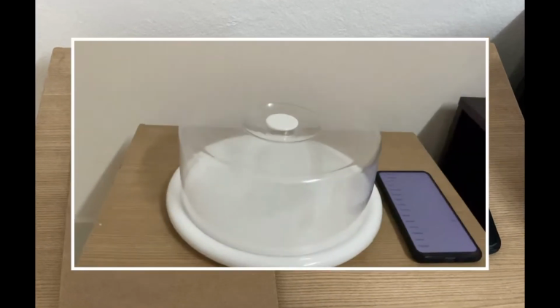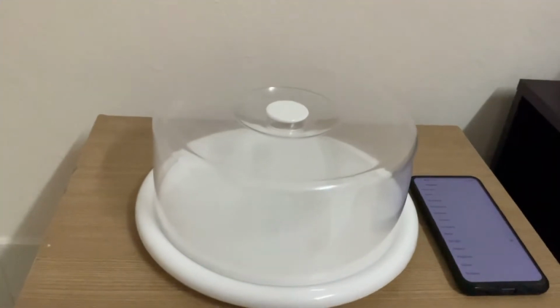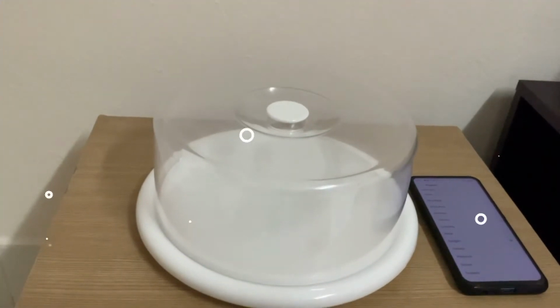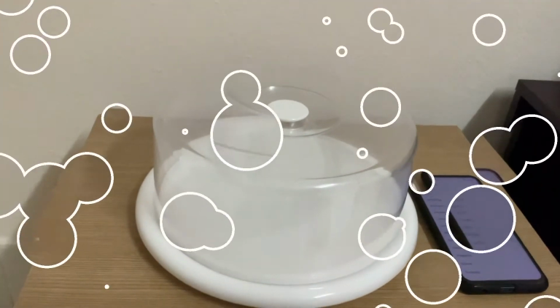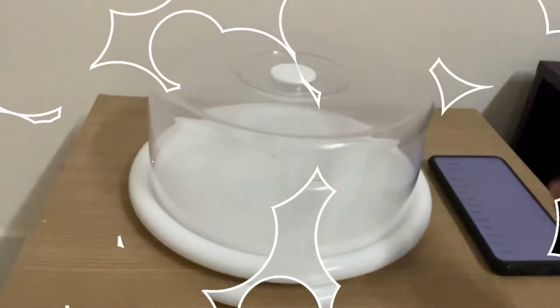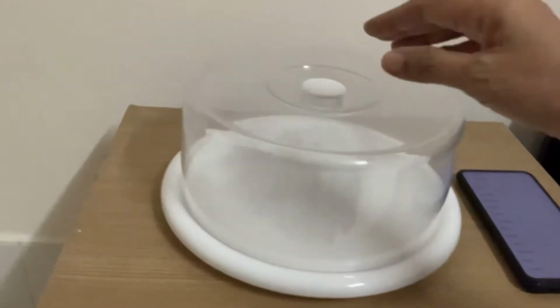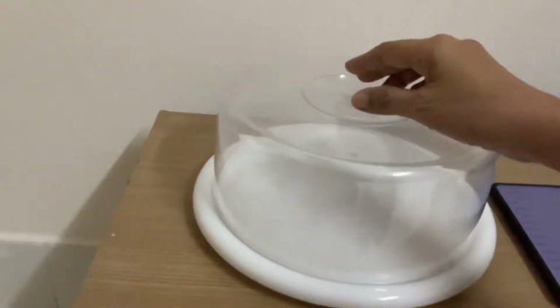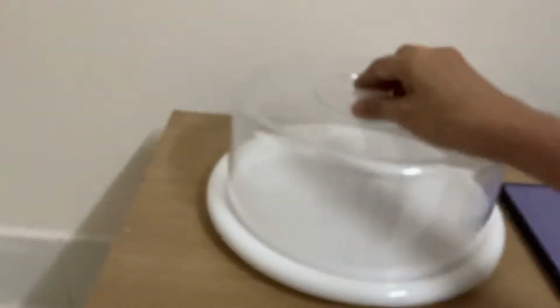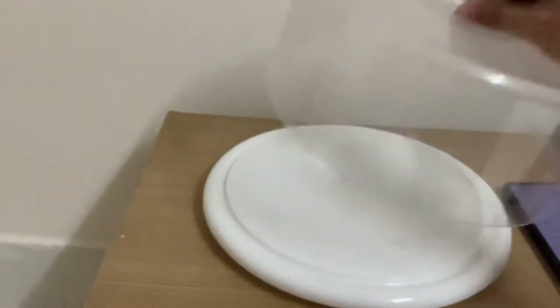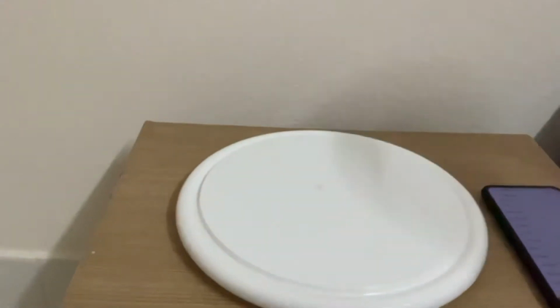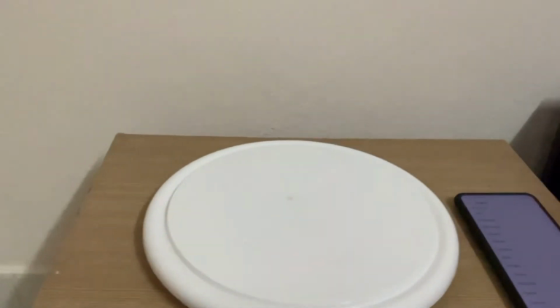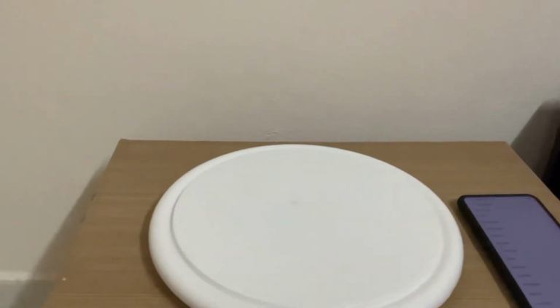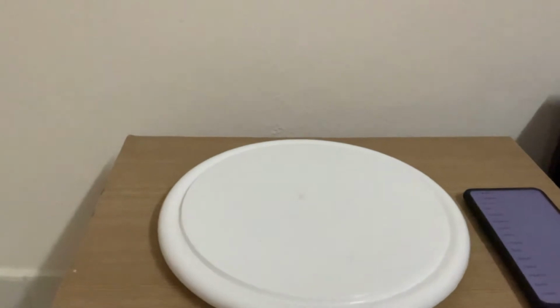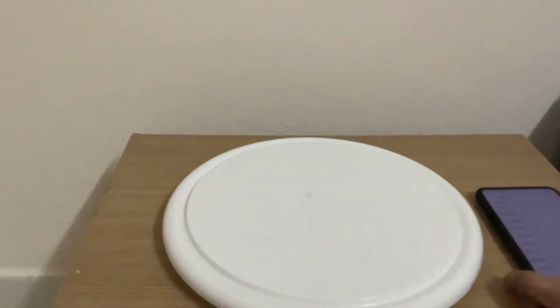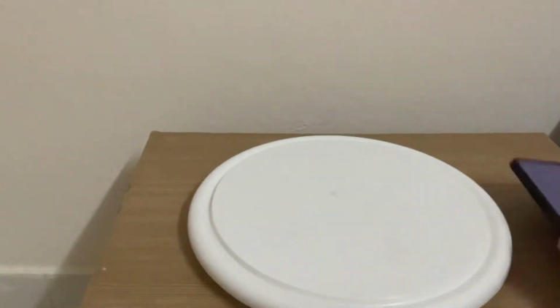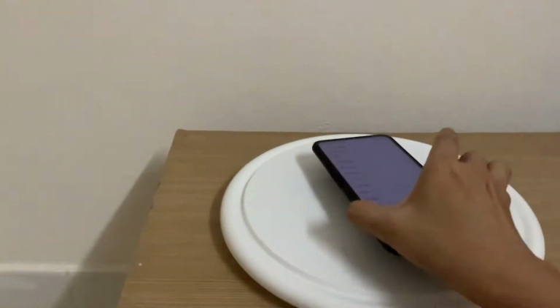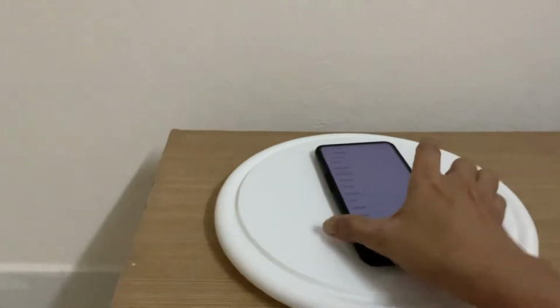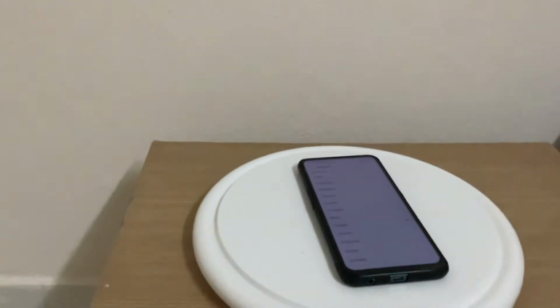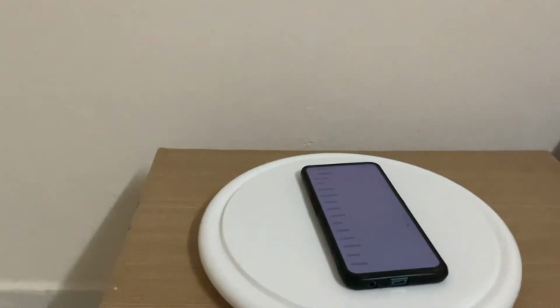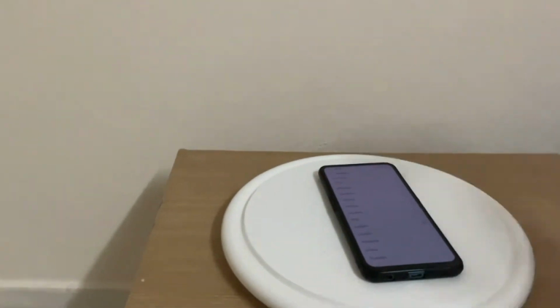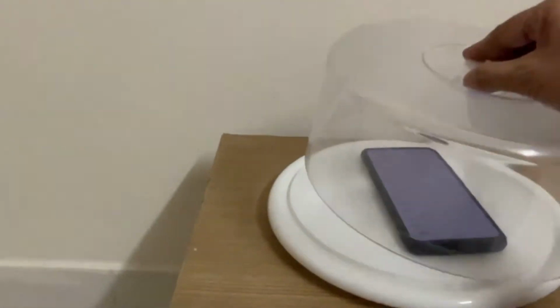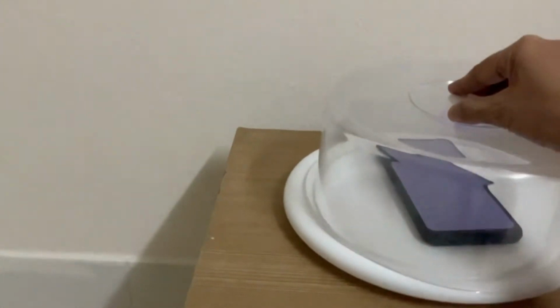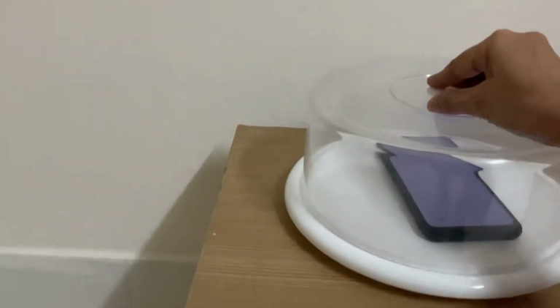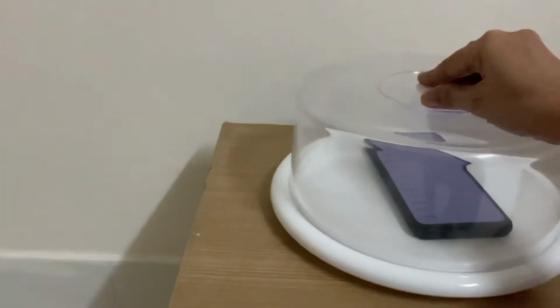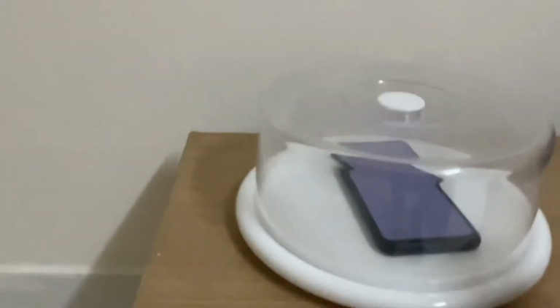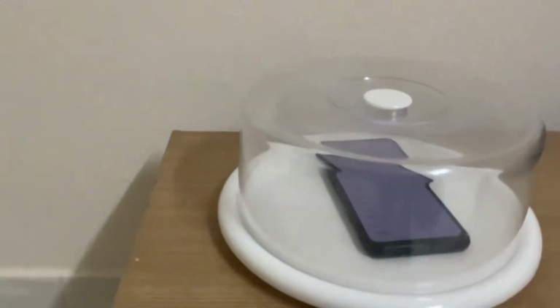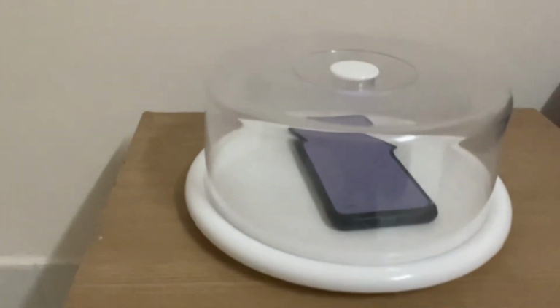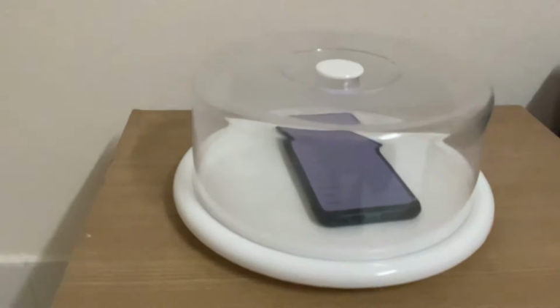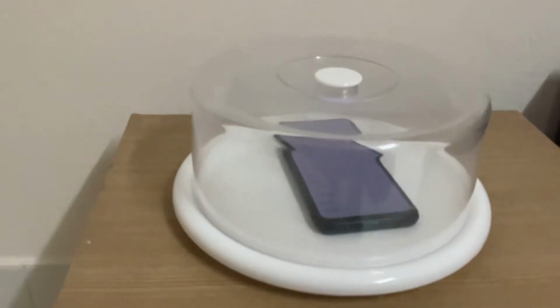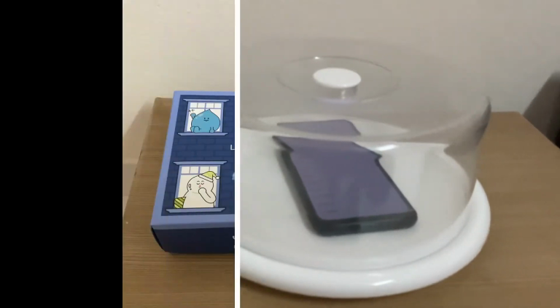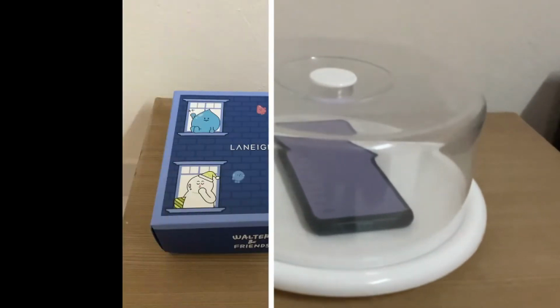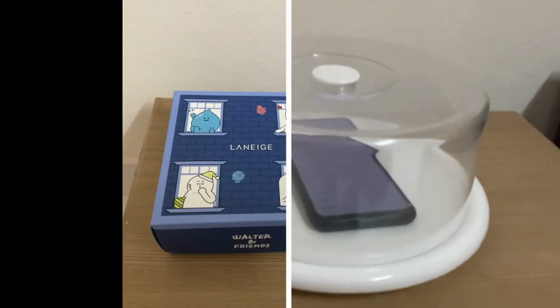This is the original sound of the phone. I will put it now inside the plastic container — let's hear it.